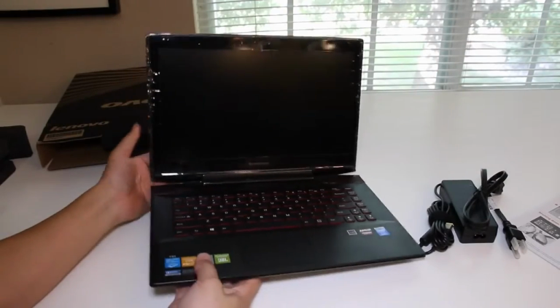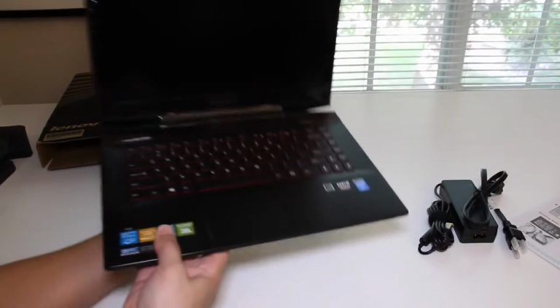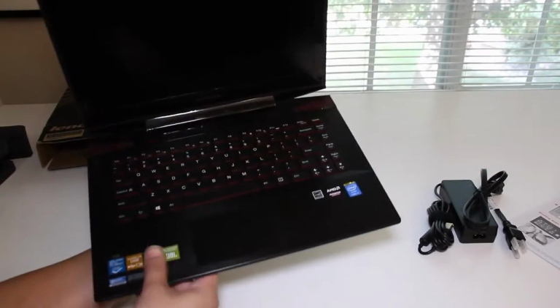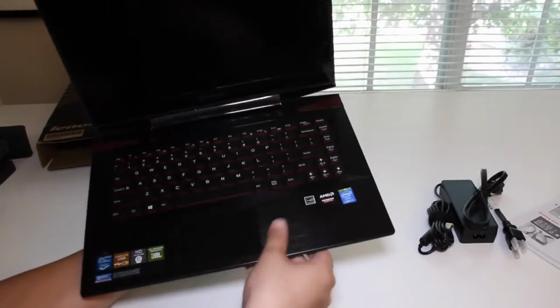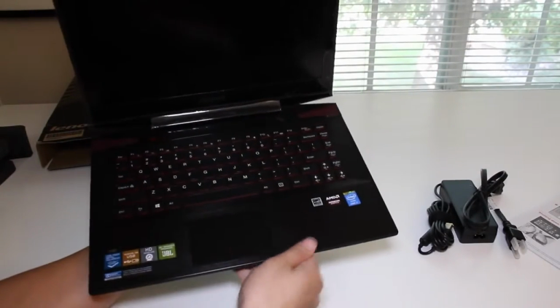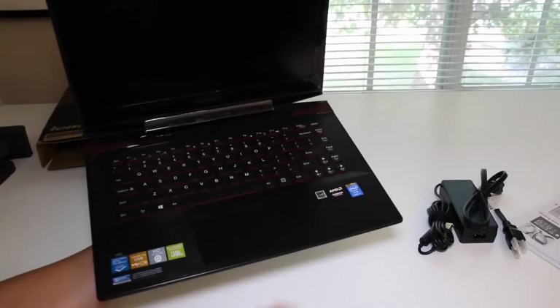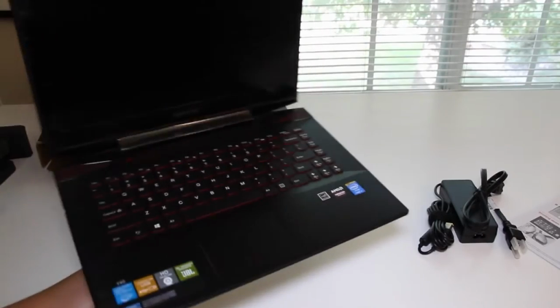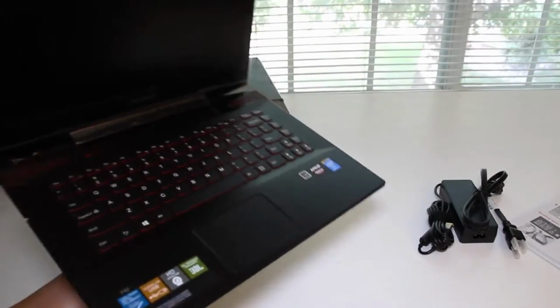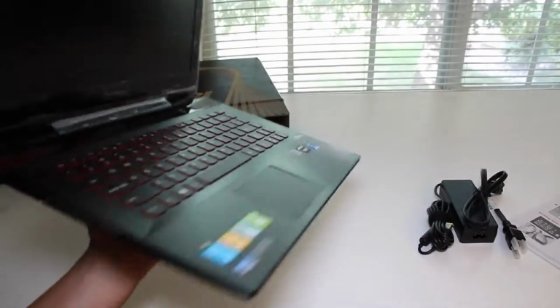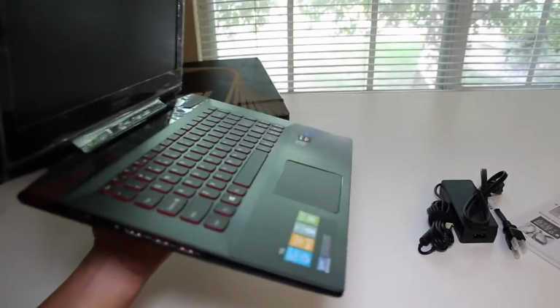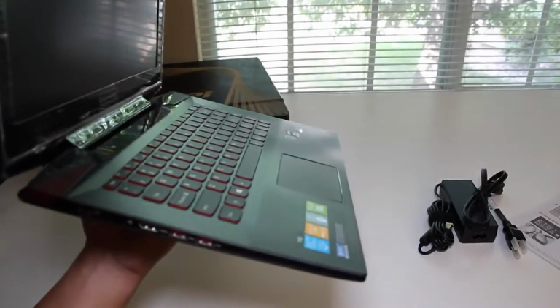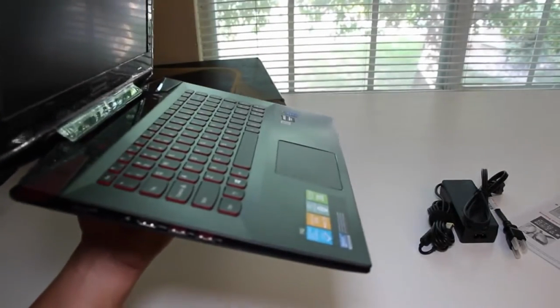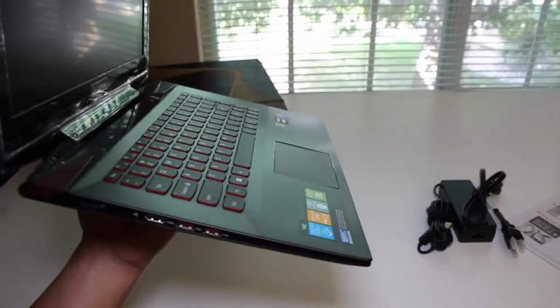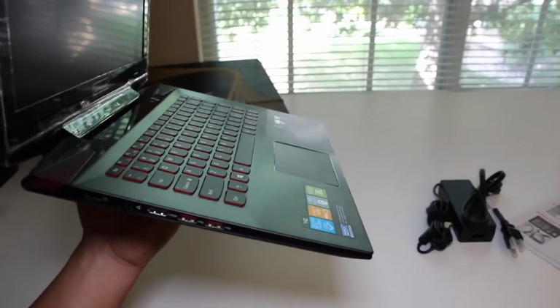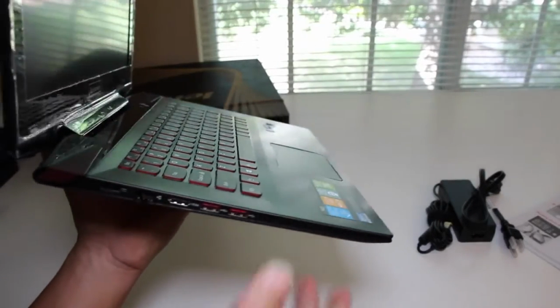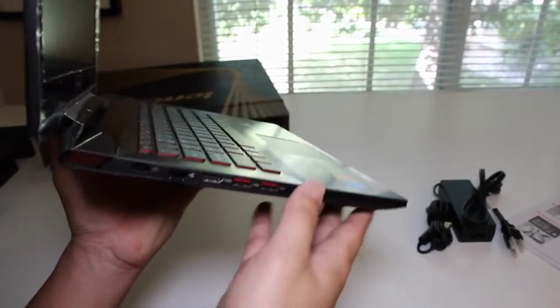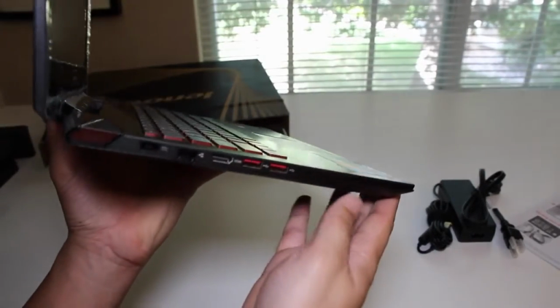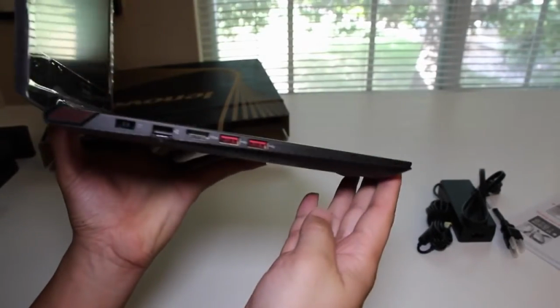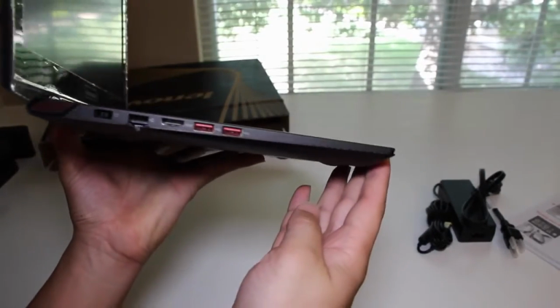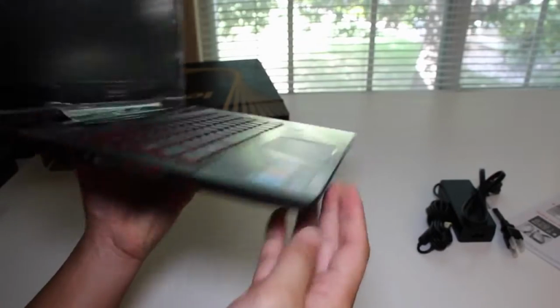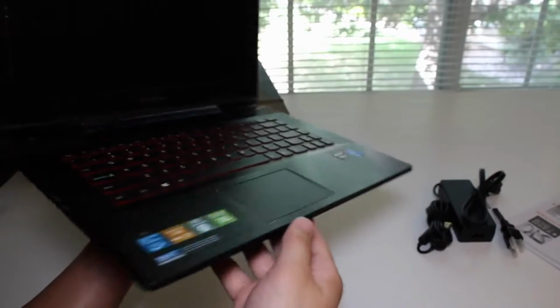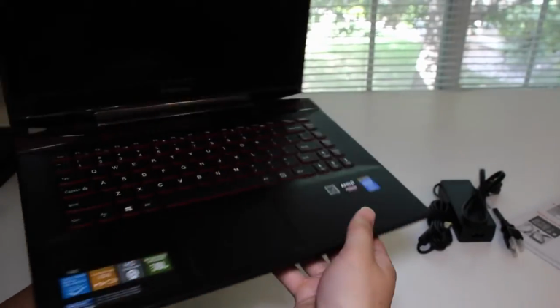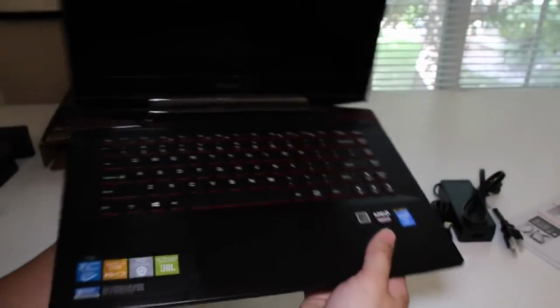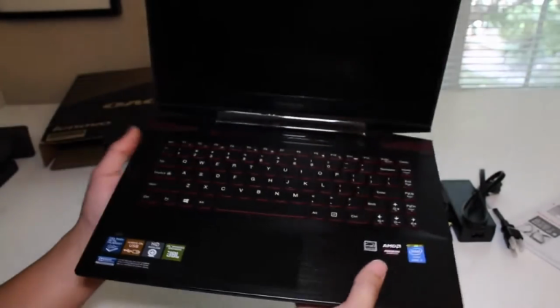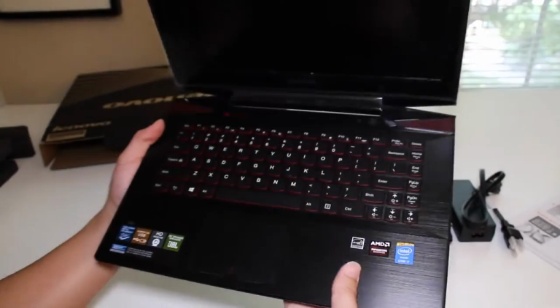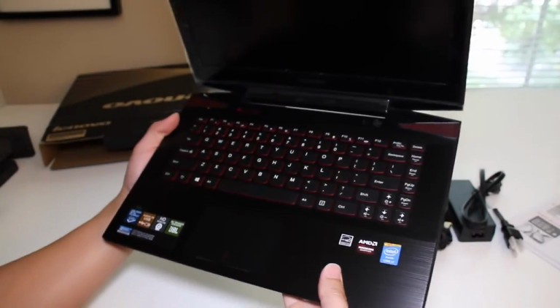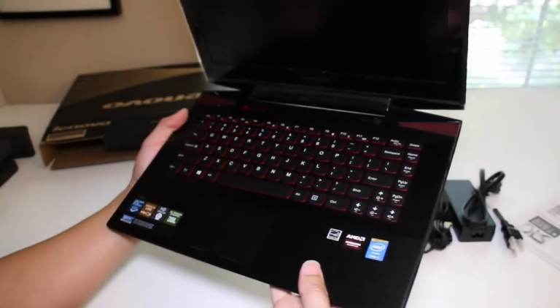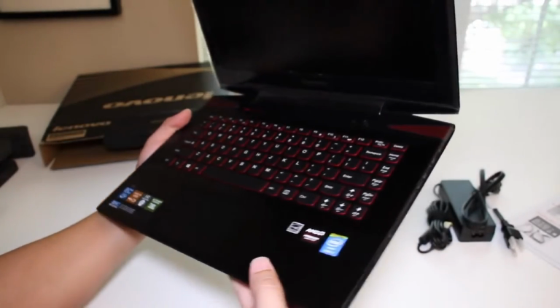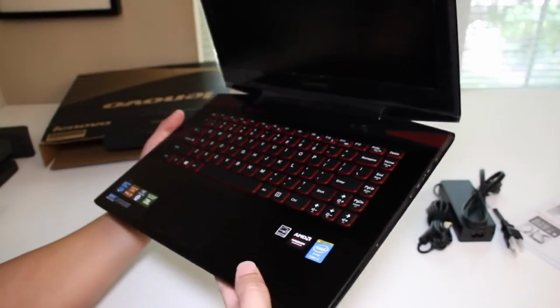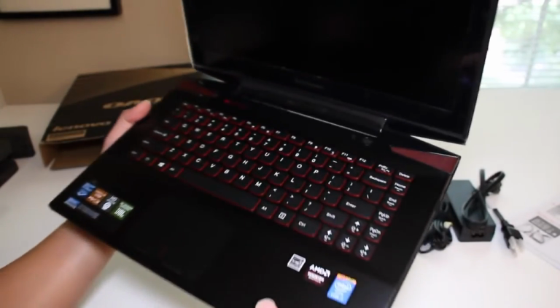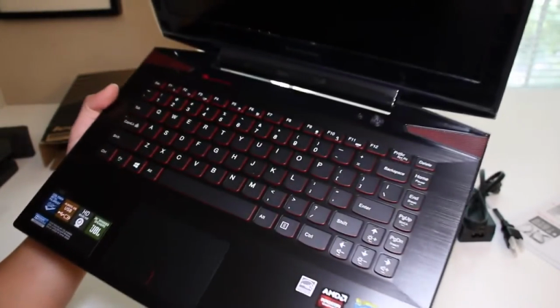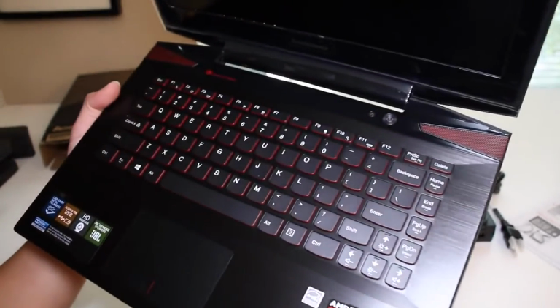Let's take a look at the metal finish on the Y40's palm rest — looks very sleek. There are your ports on the left side. Gone is the Ultra Base slash DVD drive on the right side.